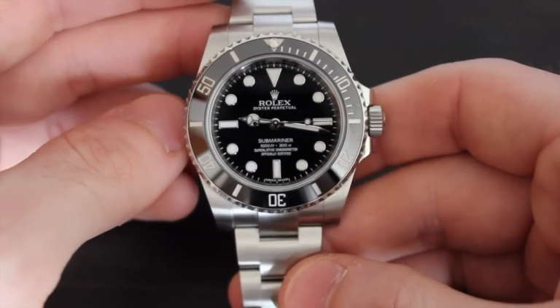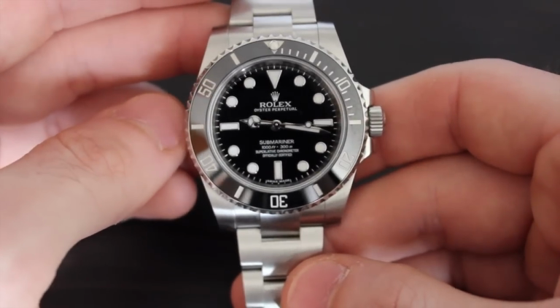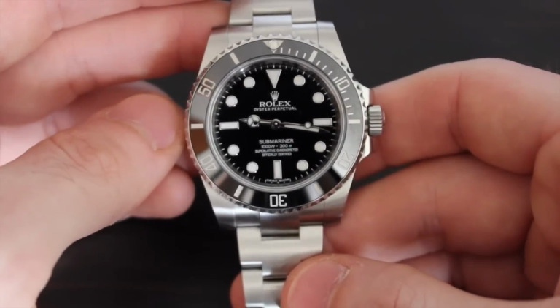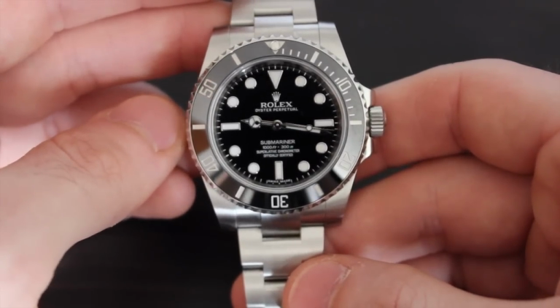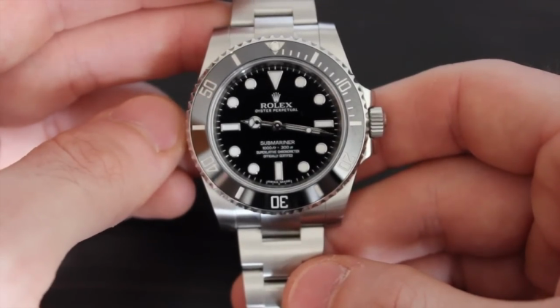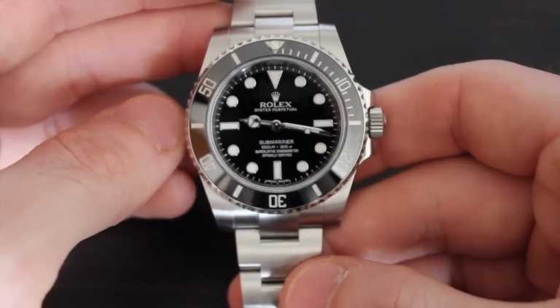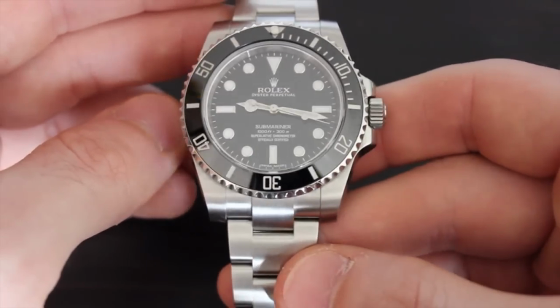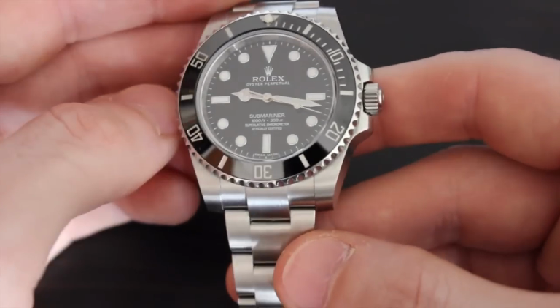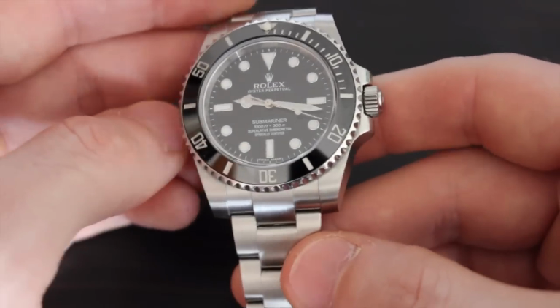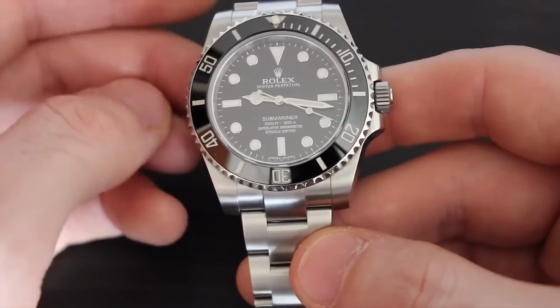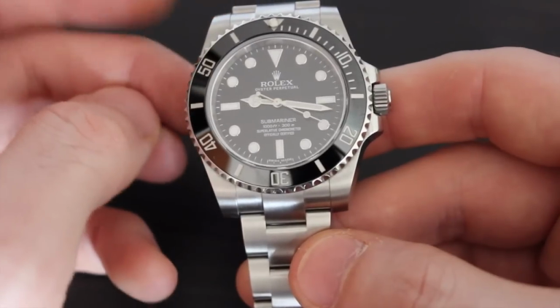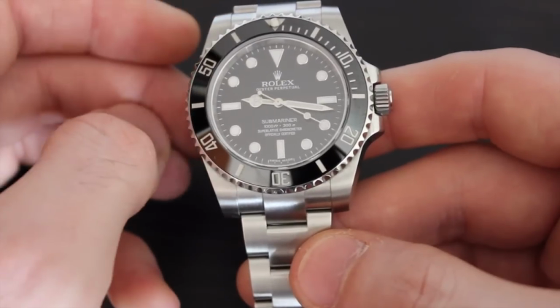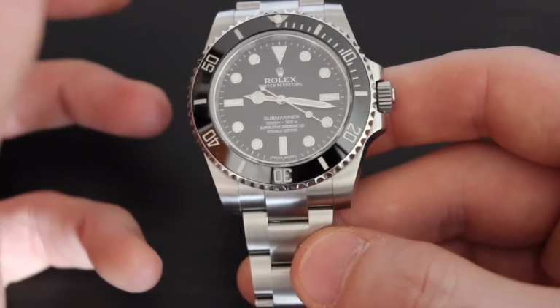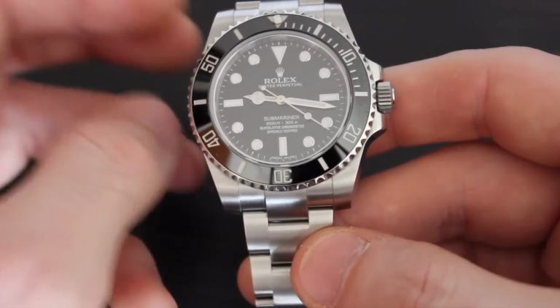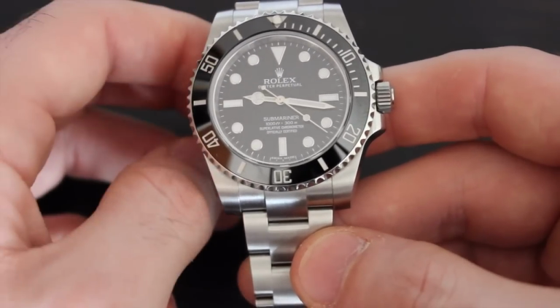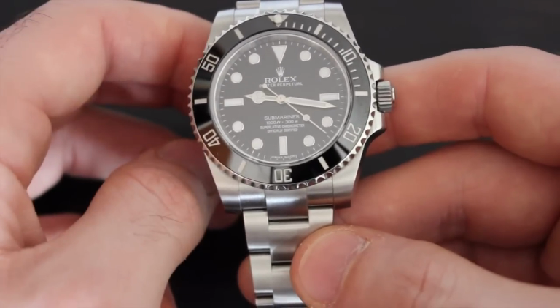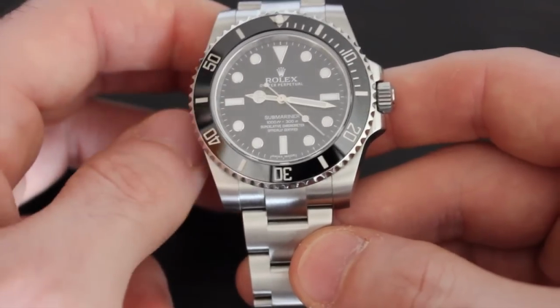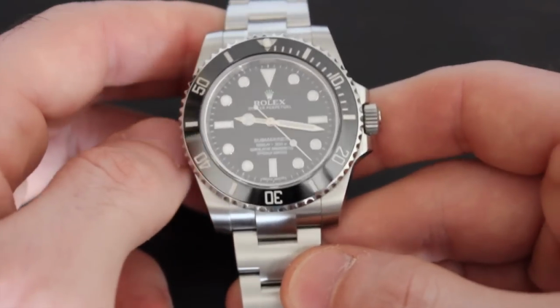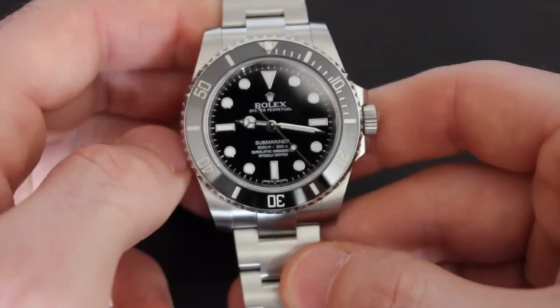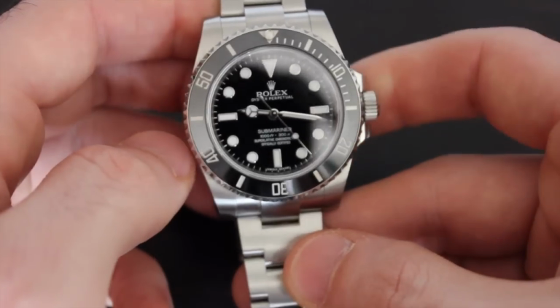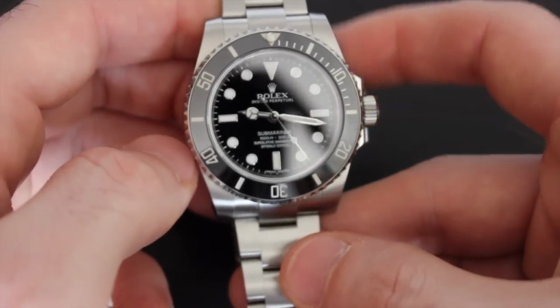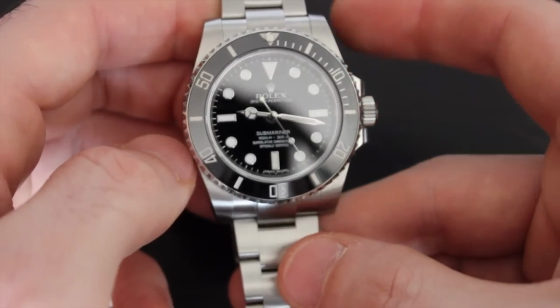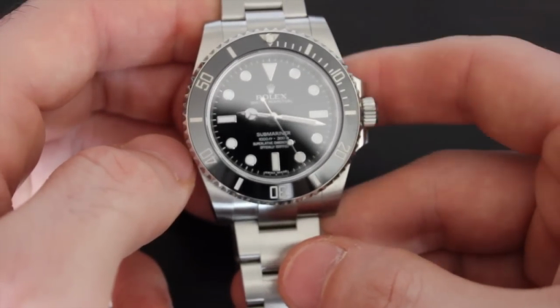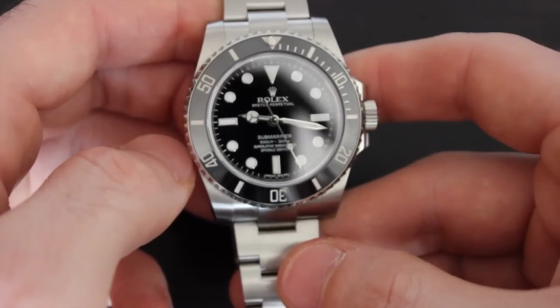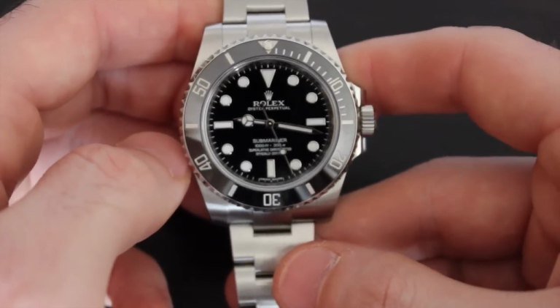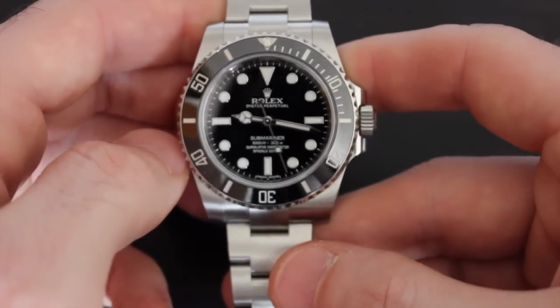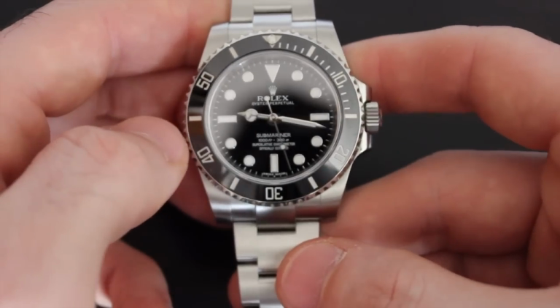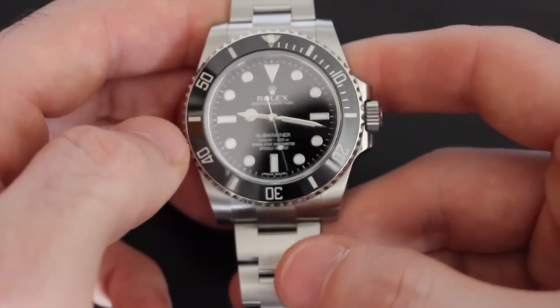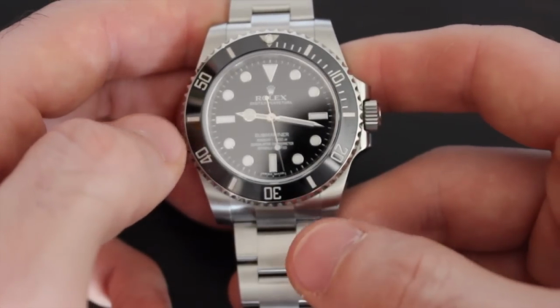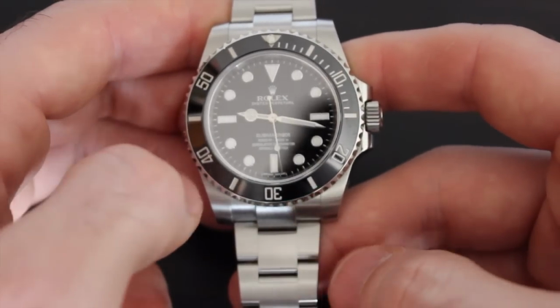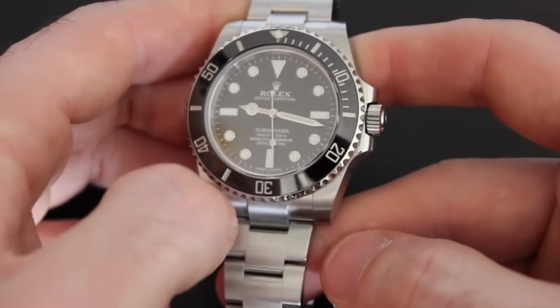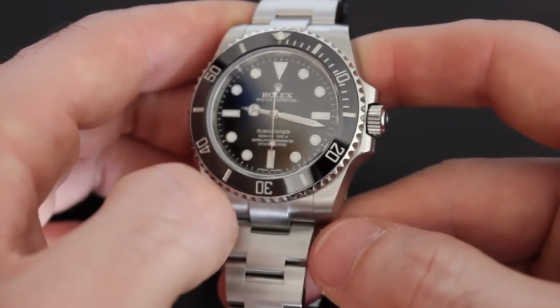While the Cyclops magnifiers on the date models are so characteristic of Rolex, the no-date models are the ones hardcore collectors are mostly after. They're not only interested in them because of the clean dial symmetry, but also because Rolex didn't use to put the date on these models originally, so there's some purity to them.